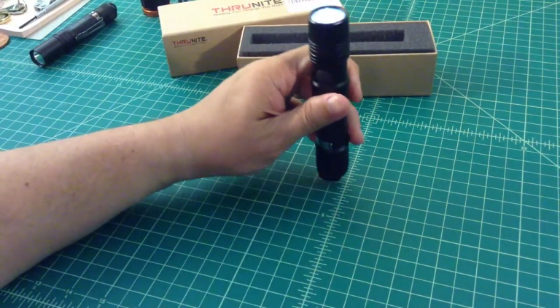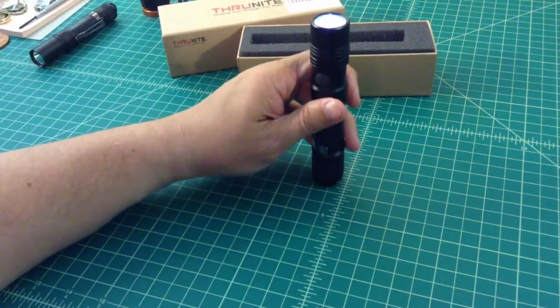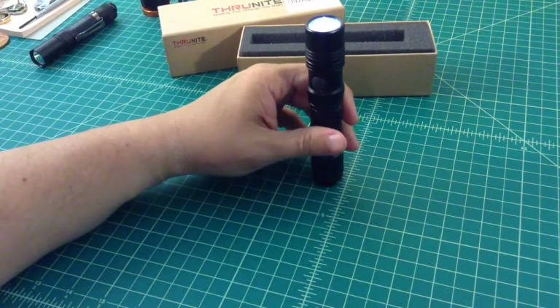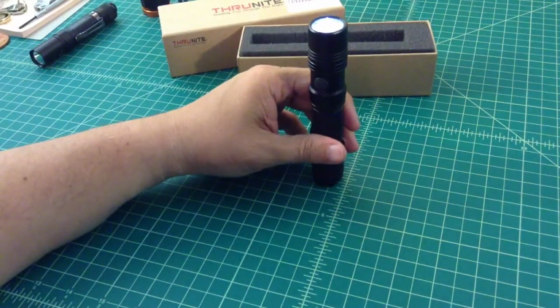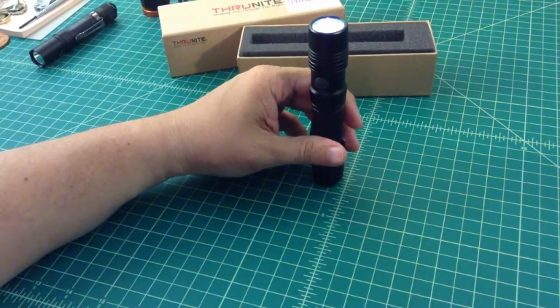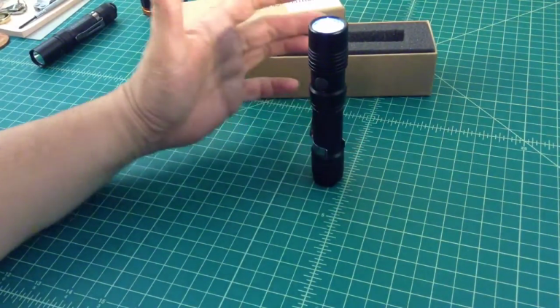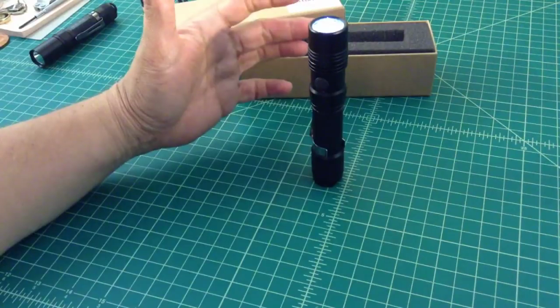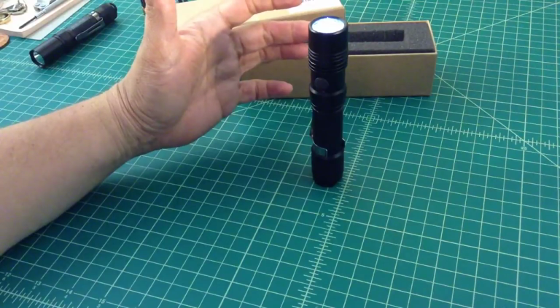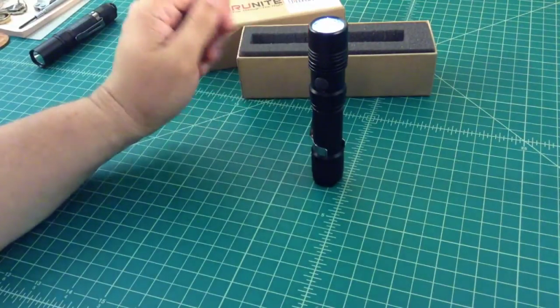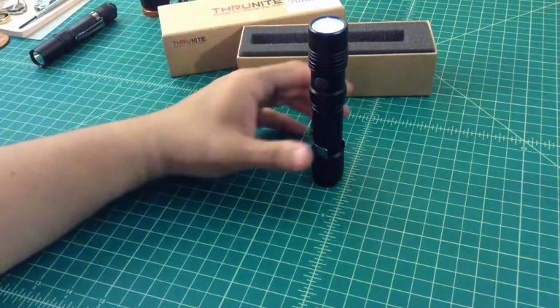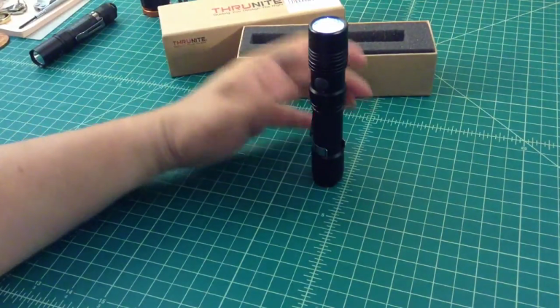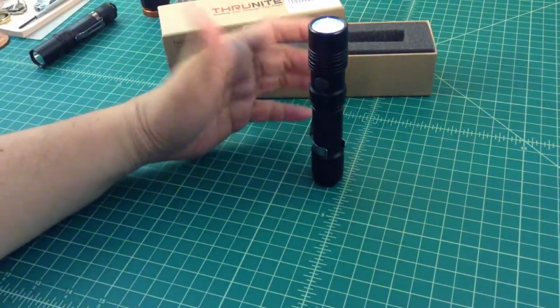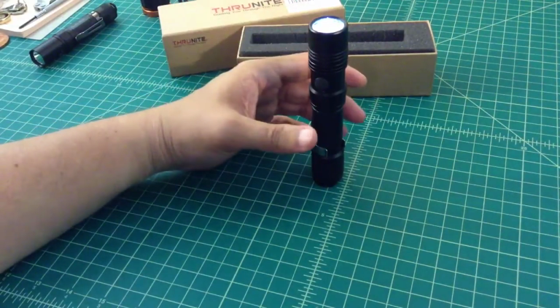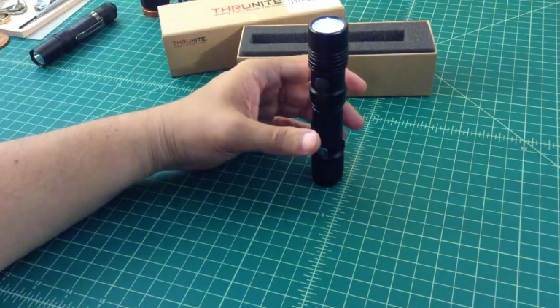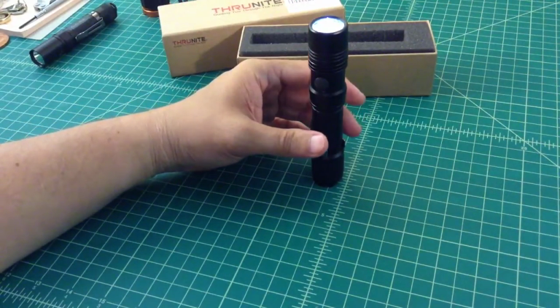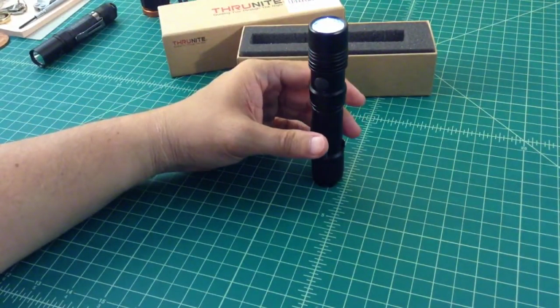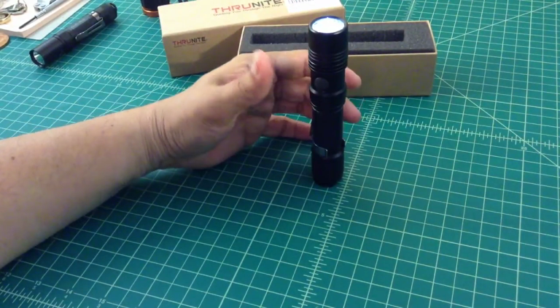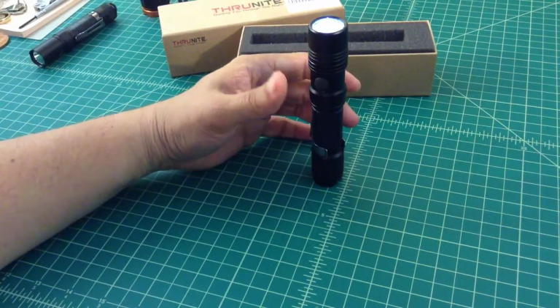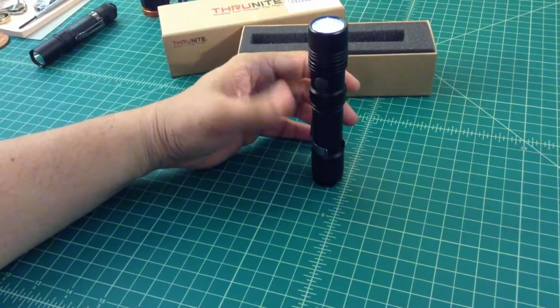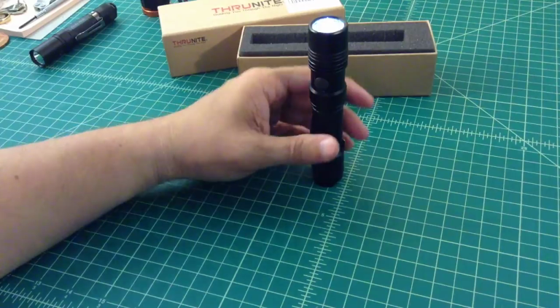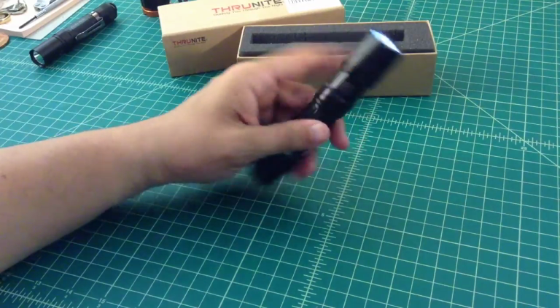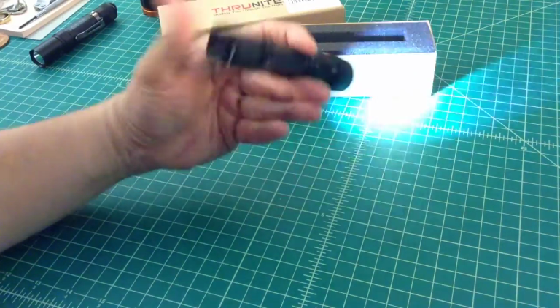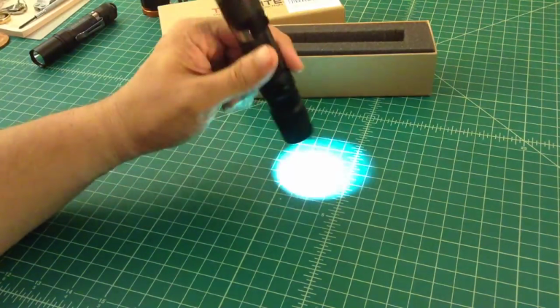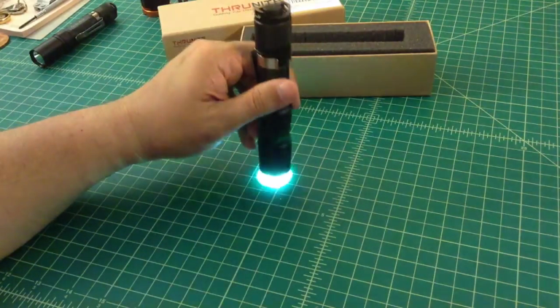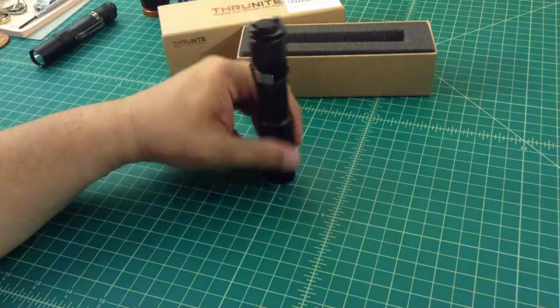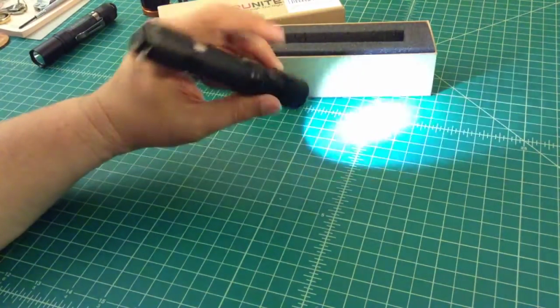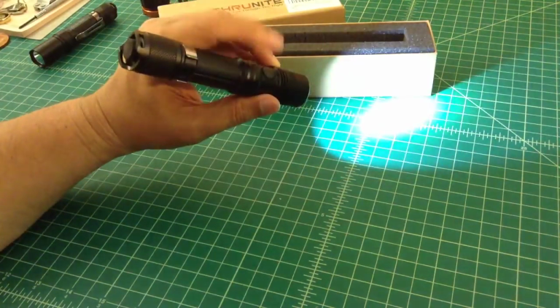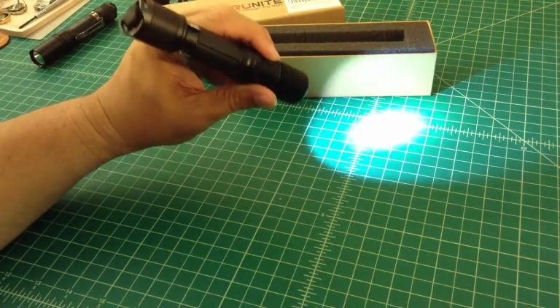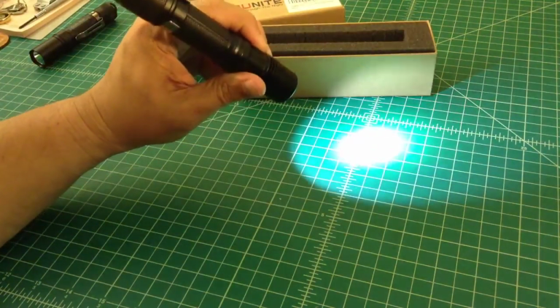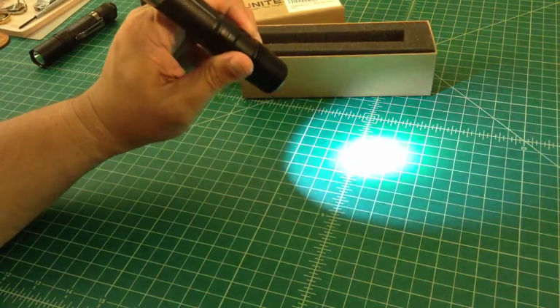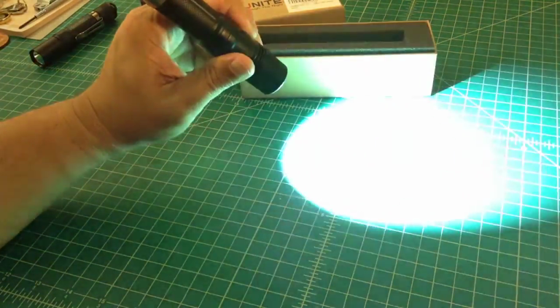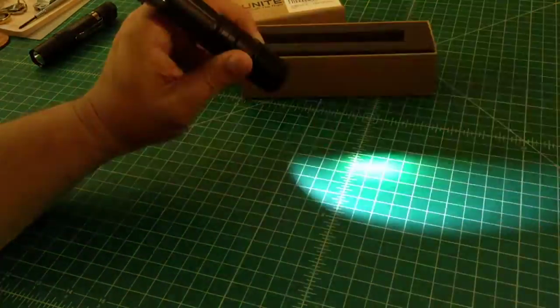Here it is on this low setting. It has five settings: moon glow, low, medium, high, and turbo. And you can get to strobe just by holding this button in once it's on.